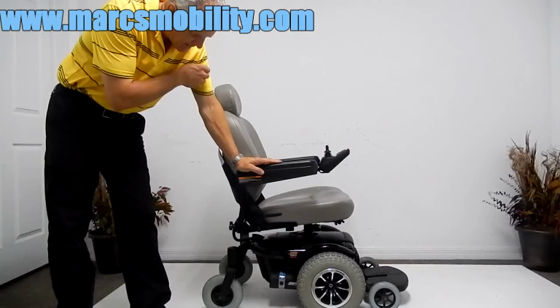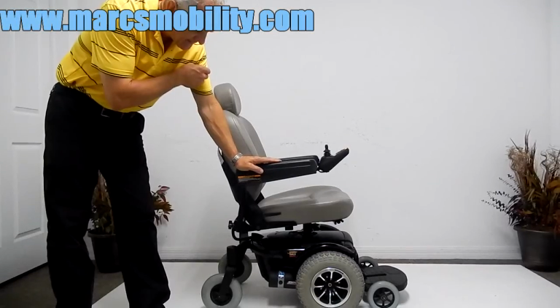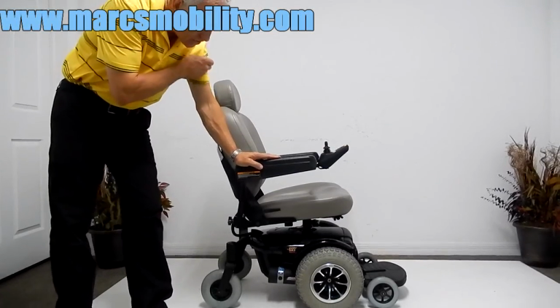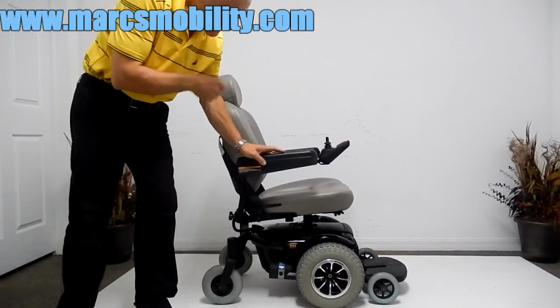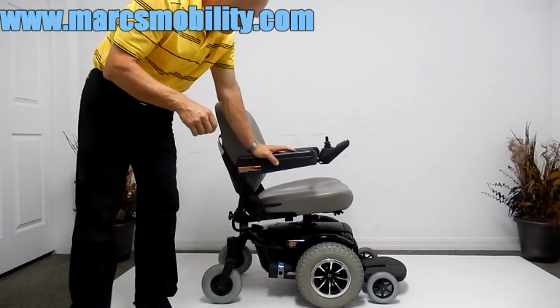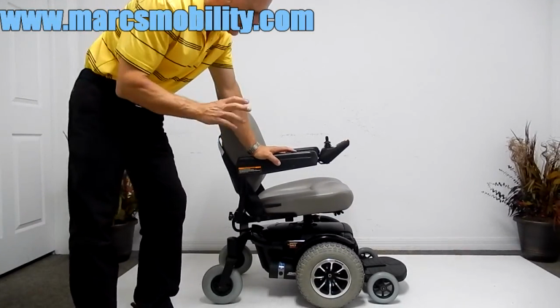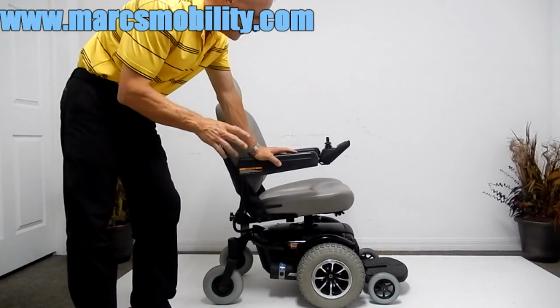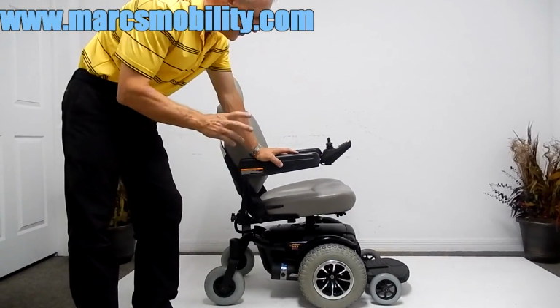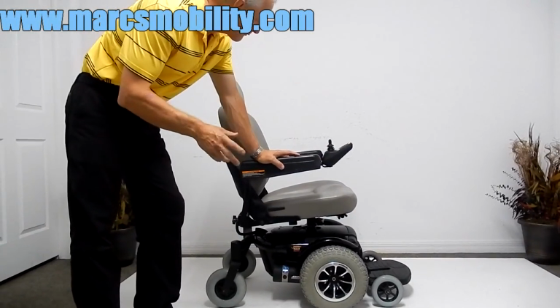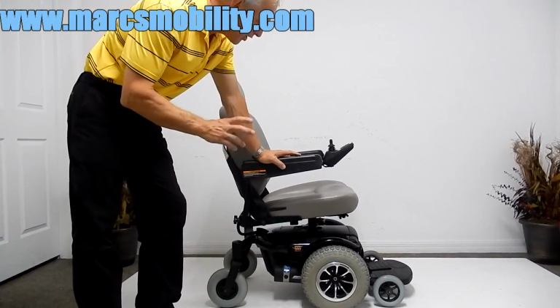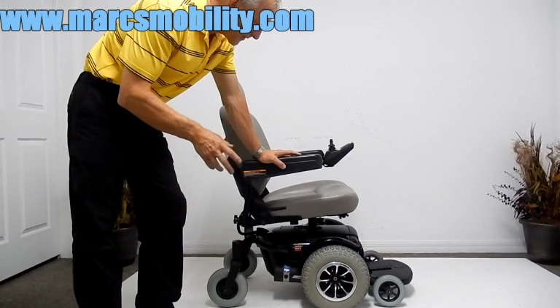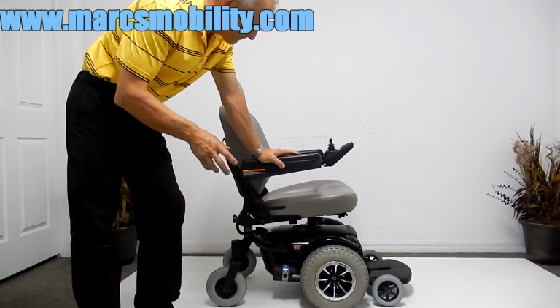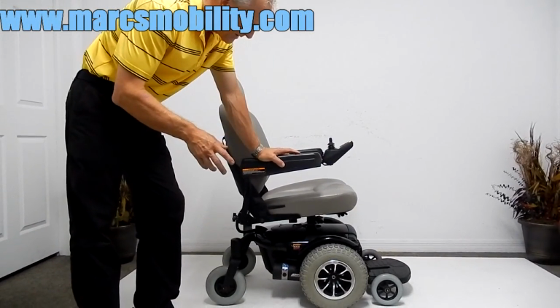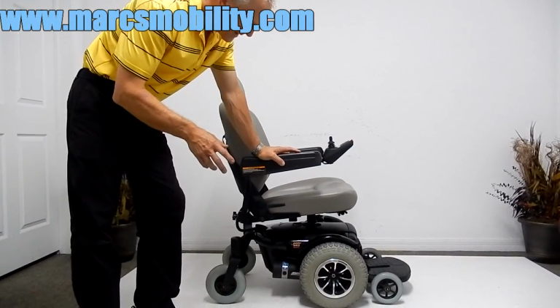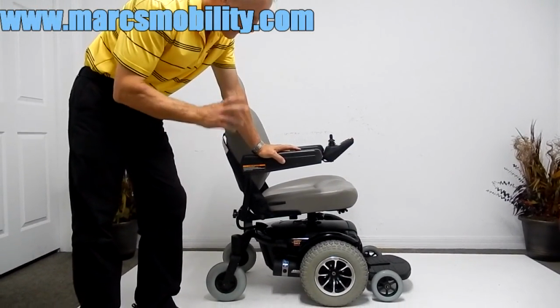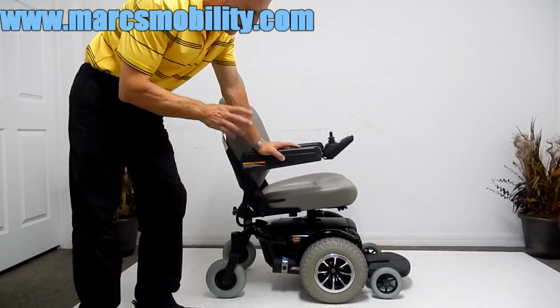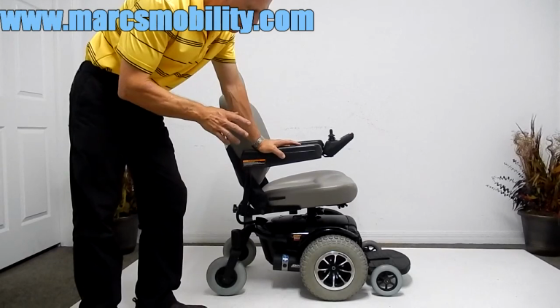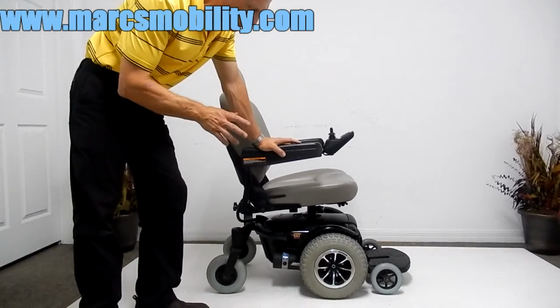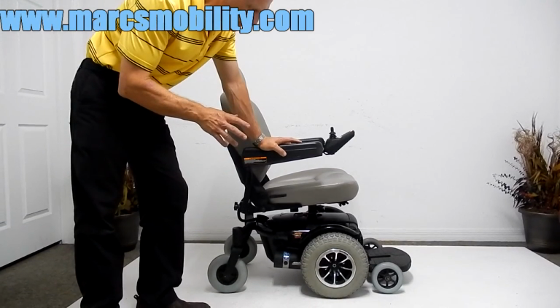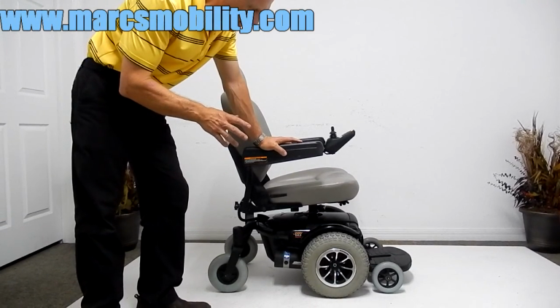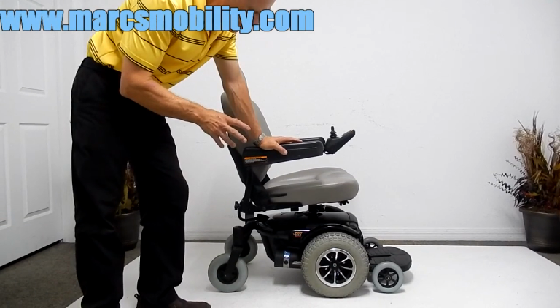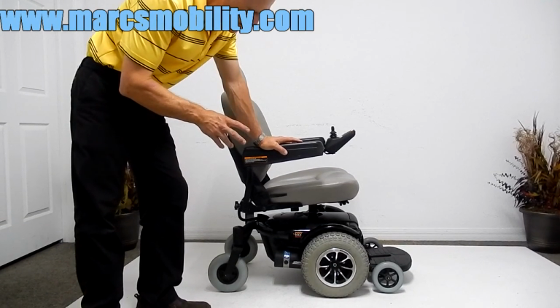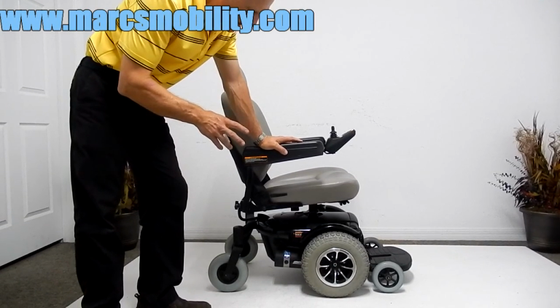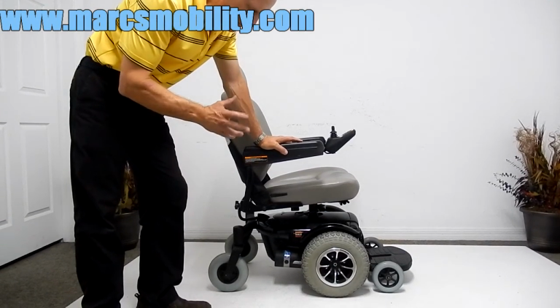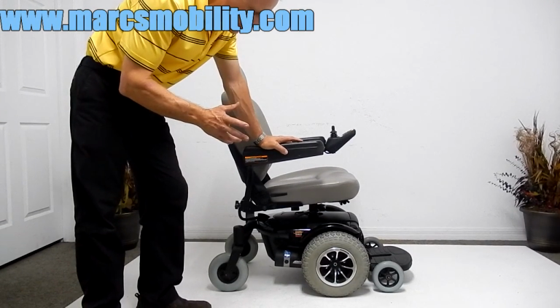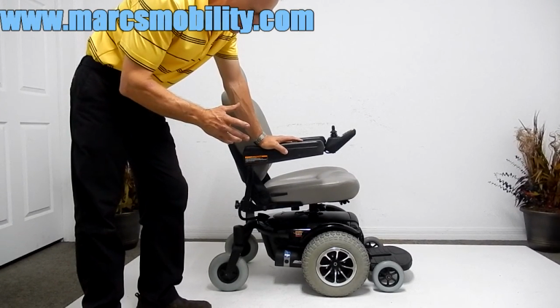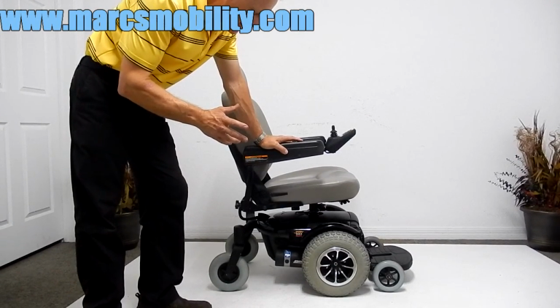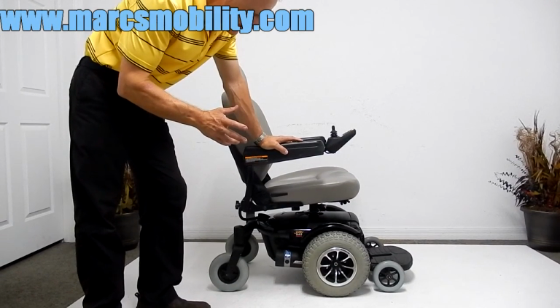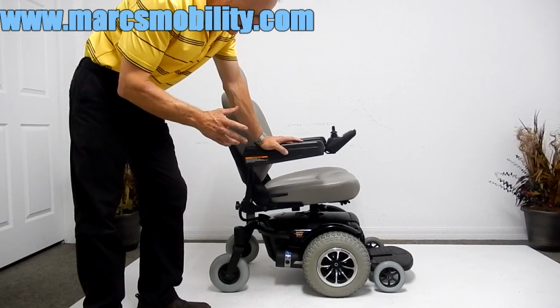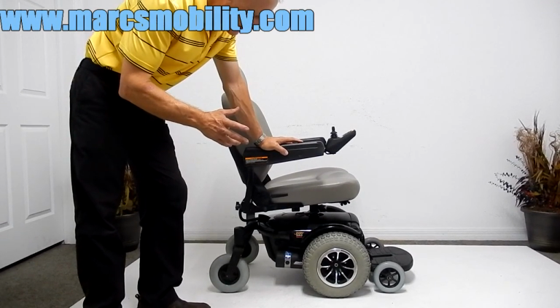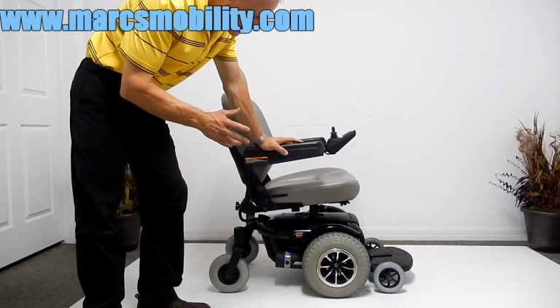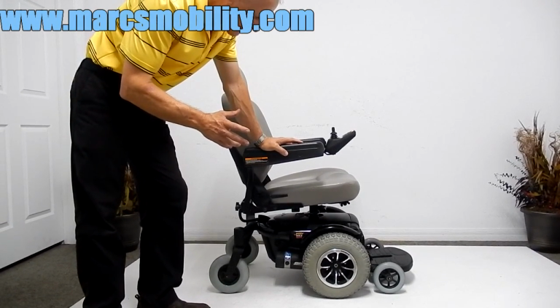This is a Jazzy 1143 Ultra. This is a very hard power chair to find, for a simple reason — they didn't make that many. They only had them for a few years.